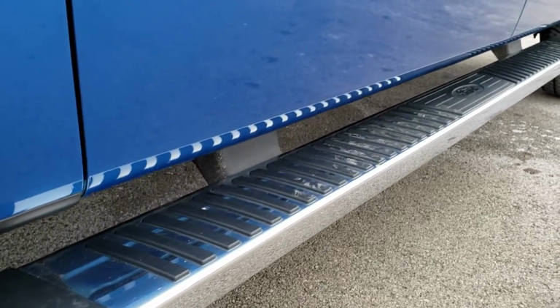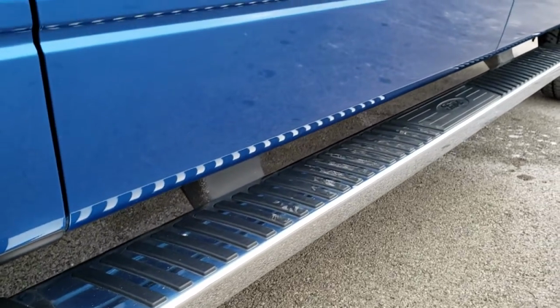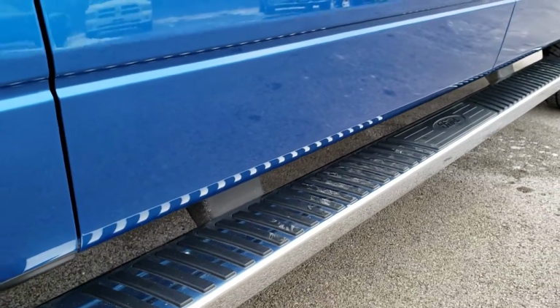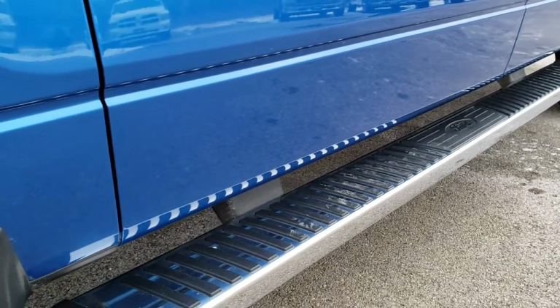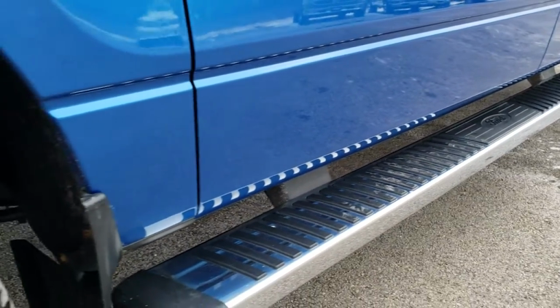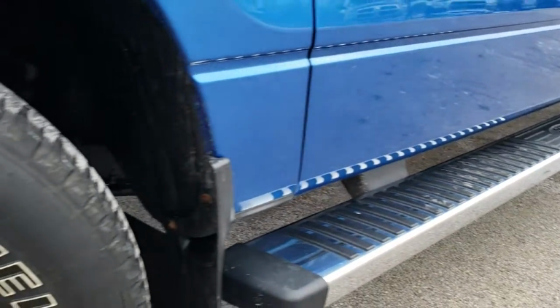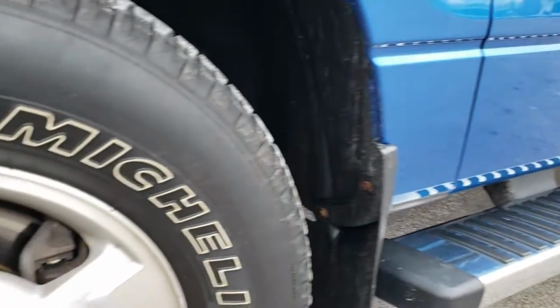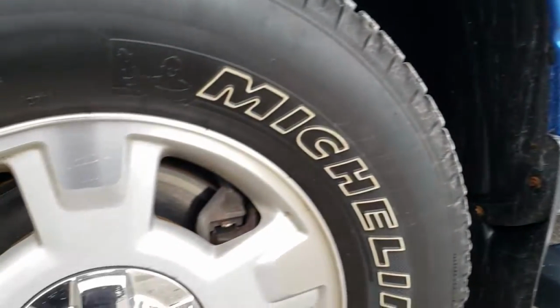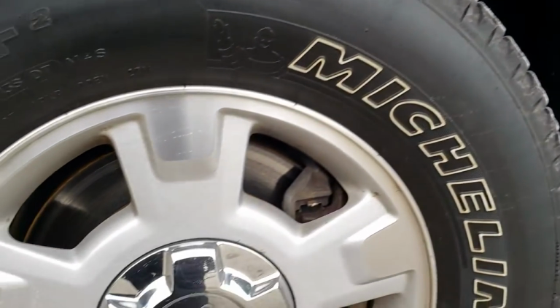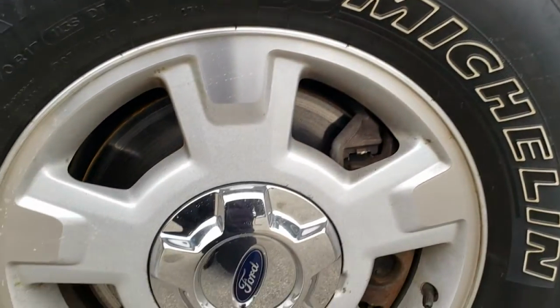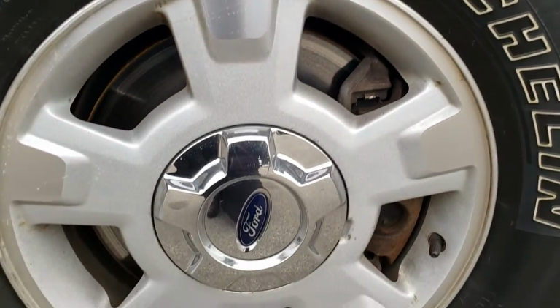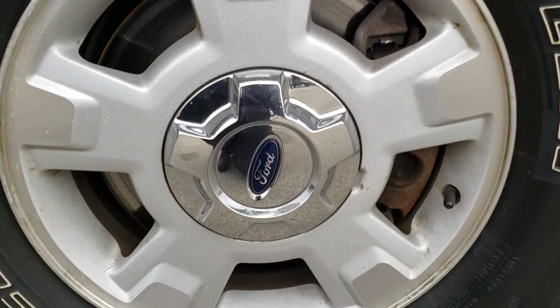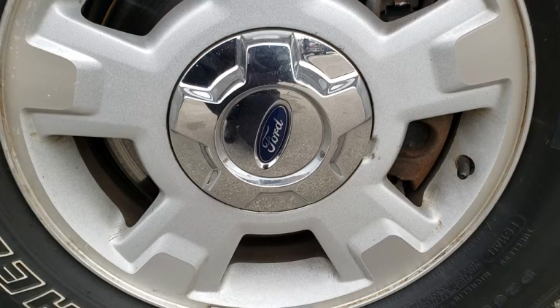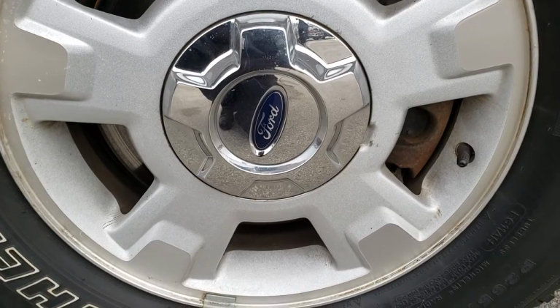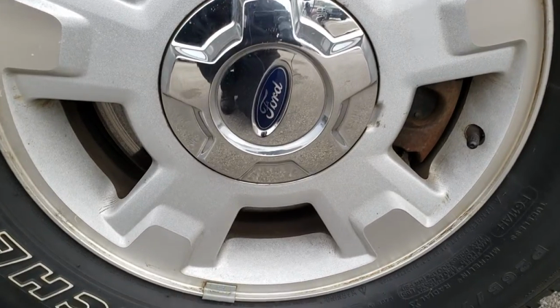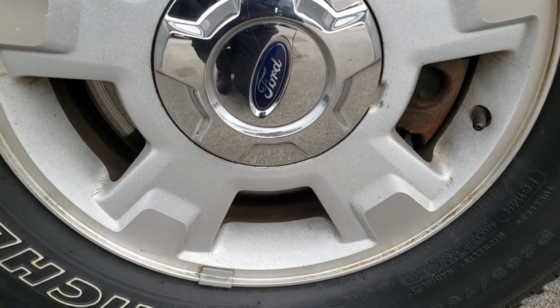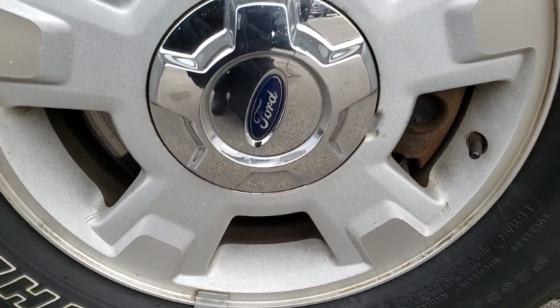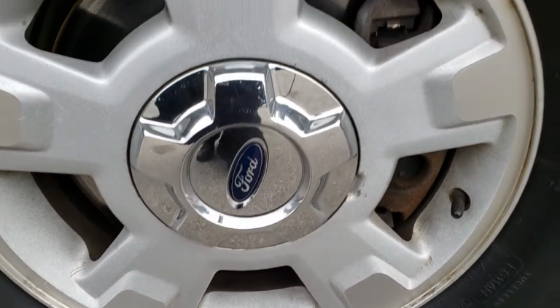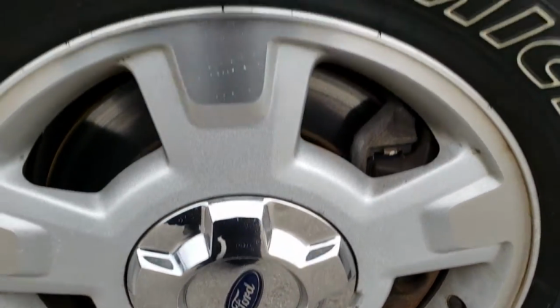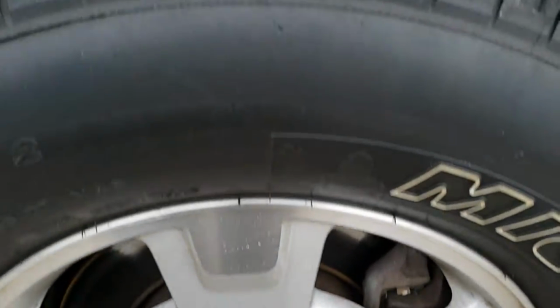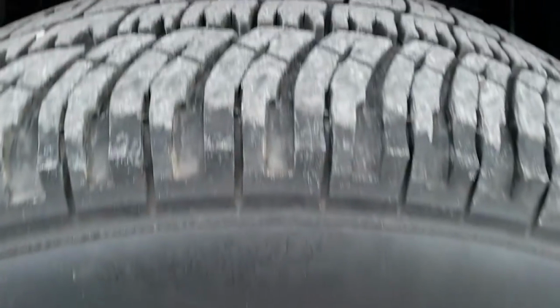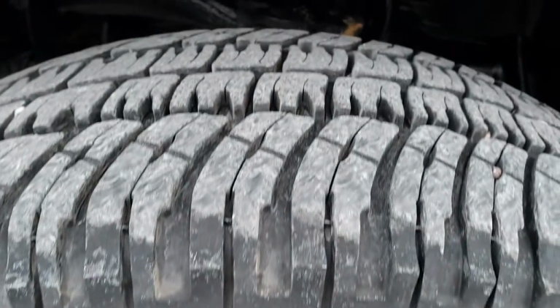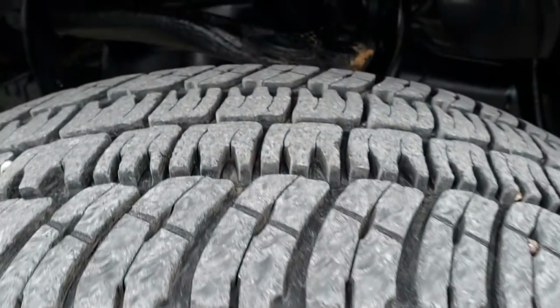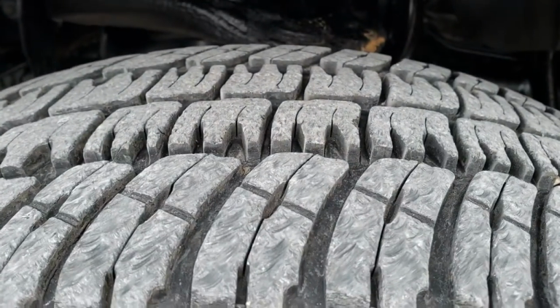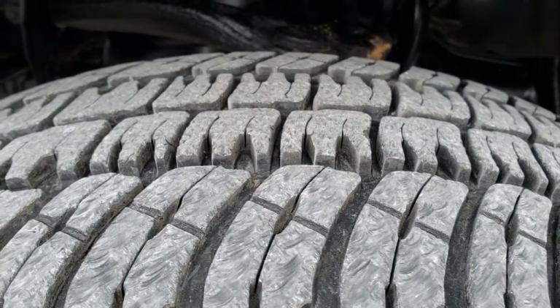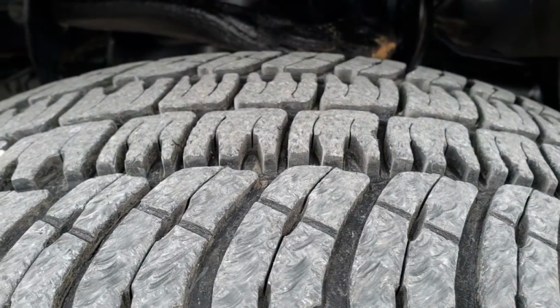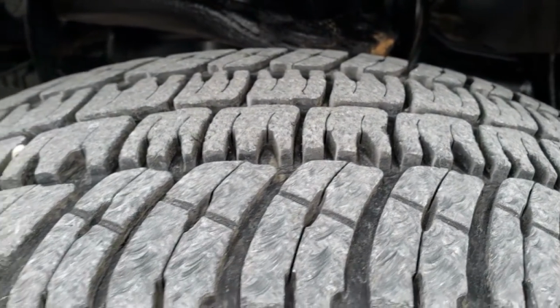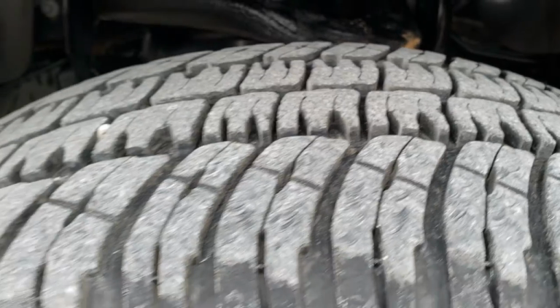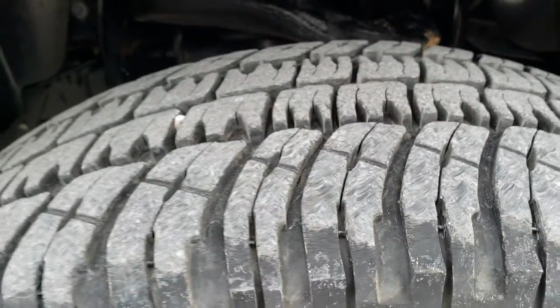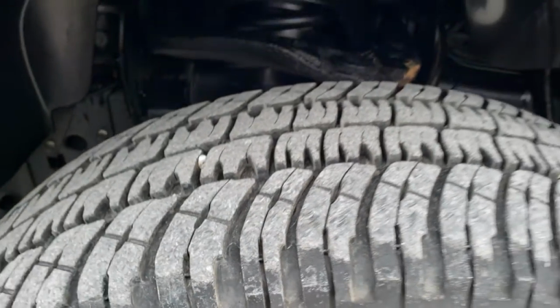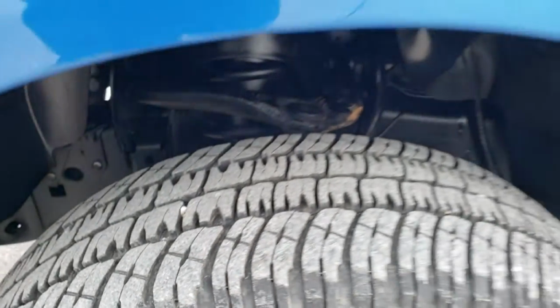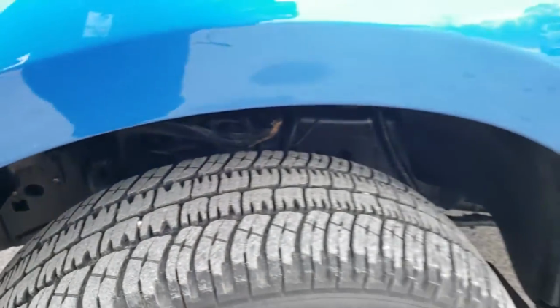No dents or dings down this side. It has the factory alloy rims and it has Michelin LTX 265-70R17 tires. These tires have right around 60 percent of the tread left on them.